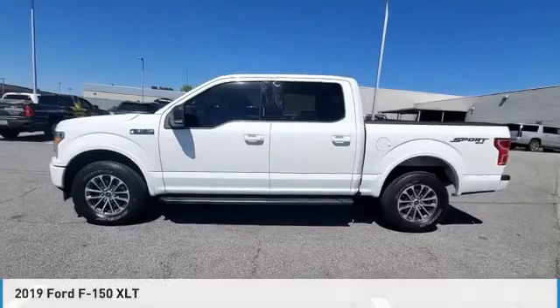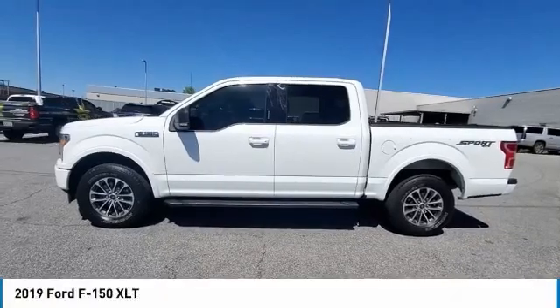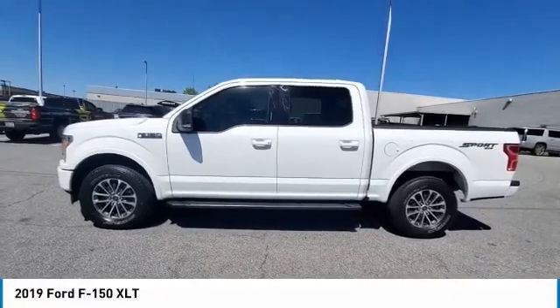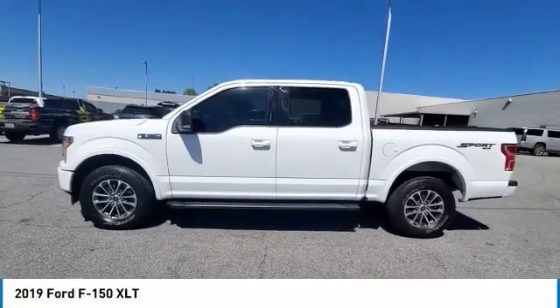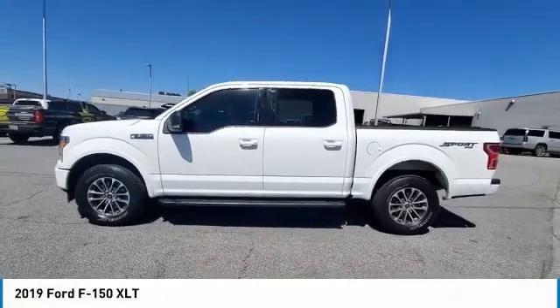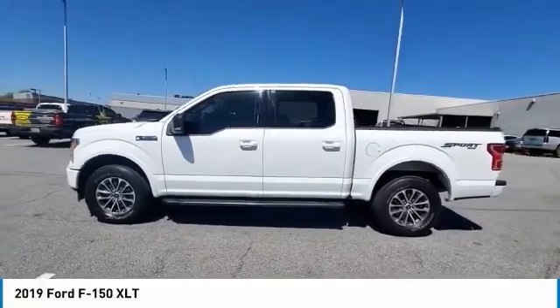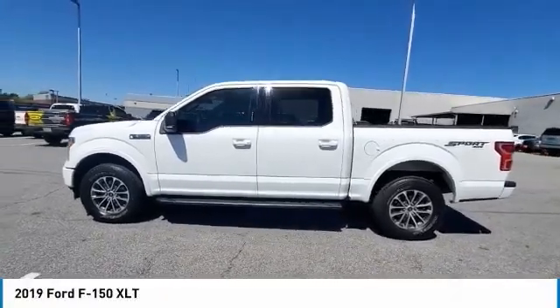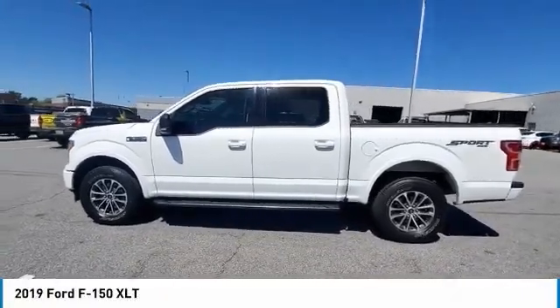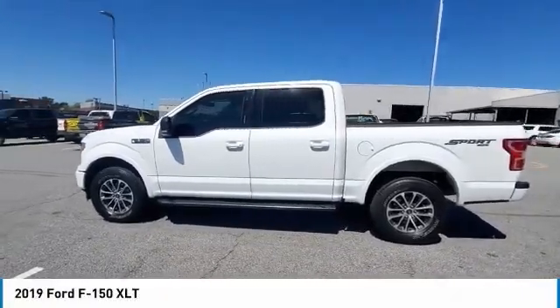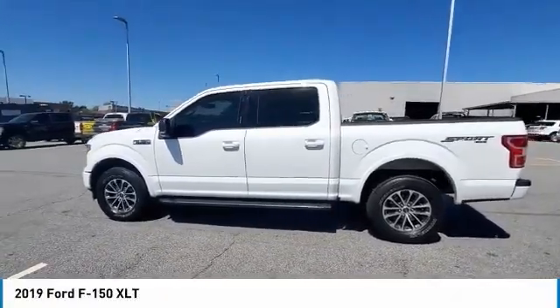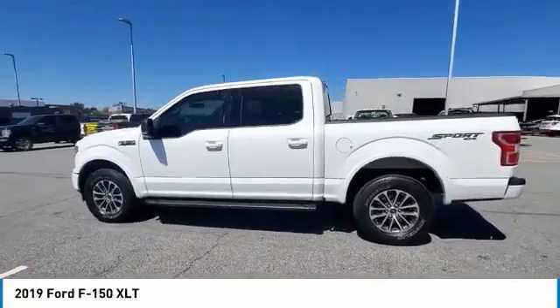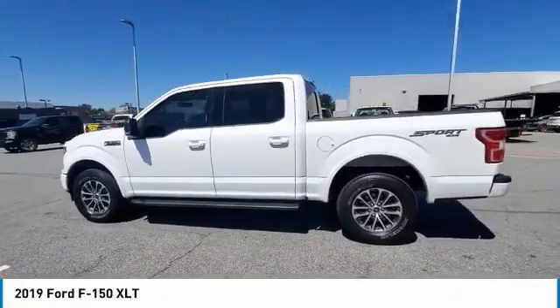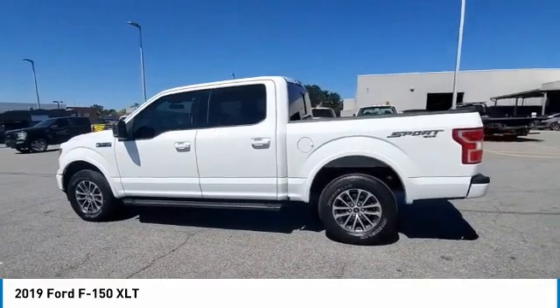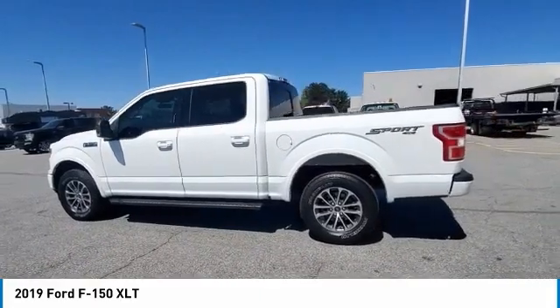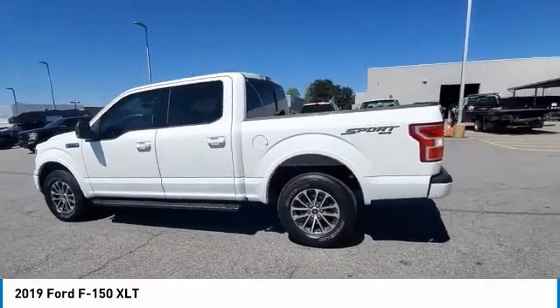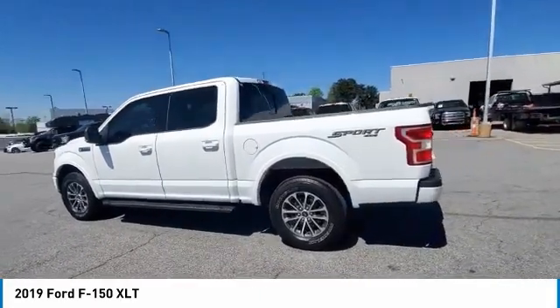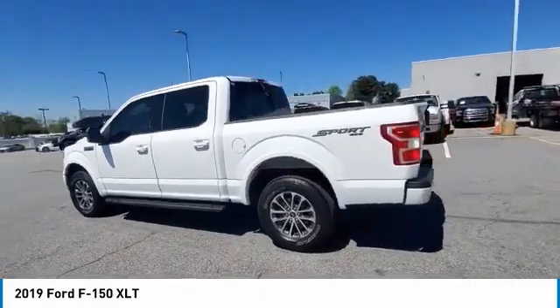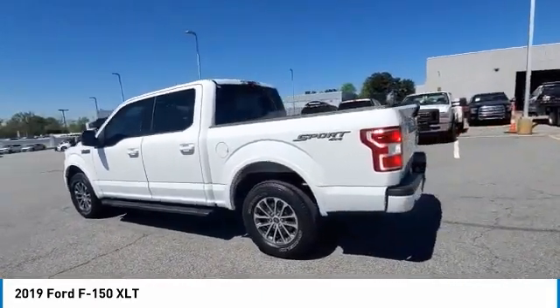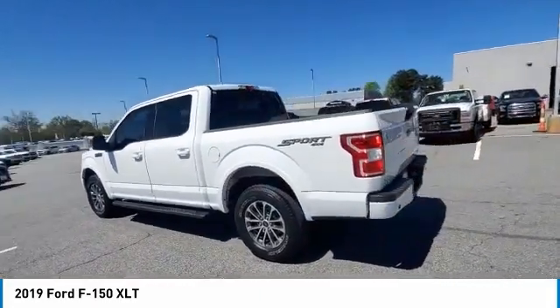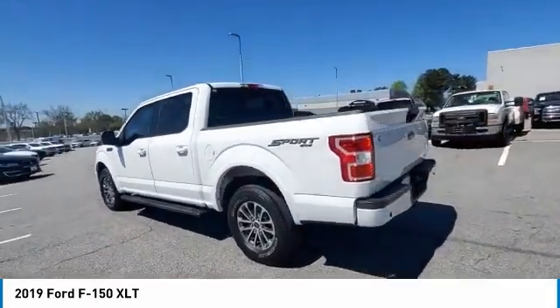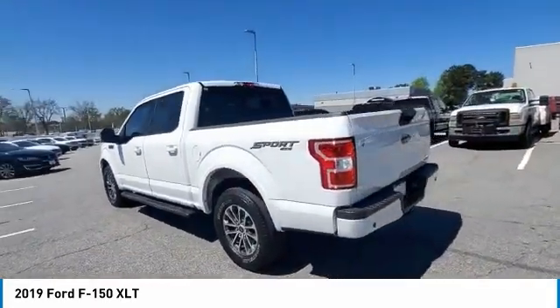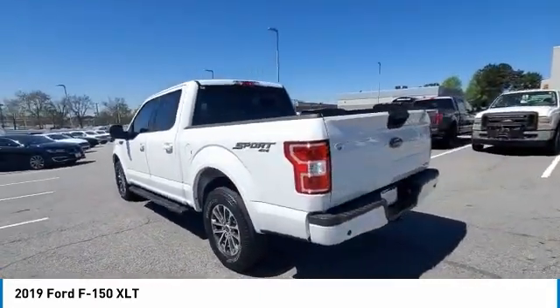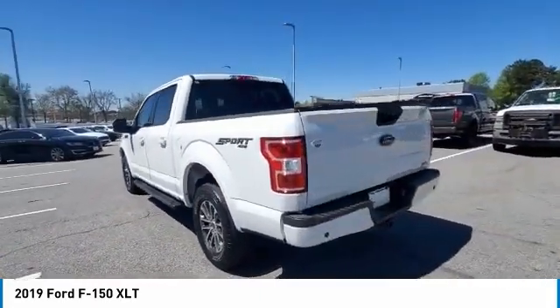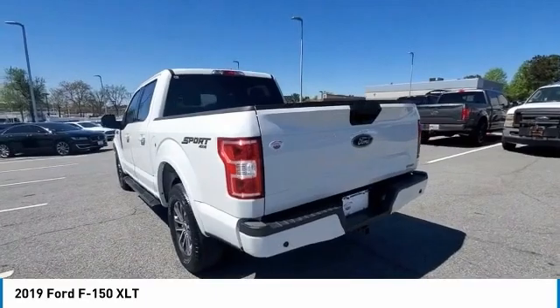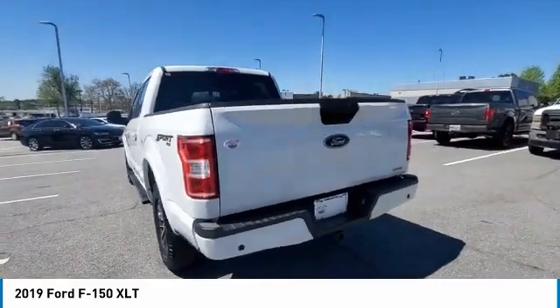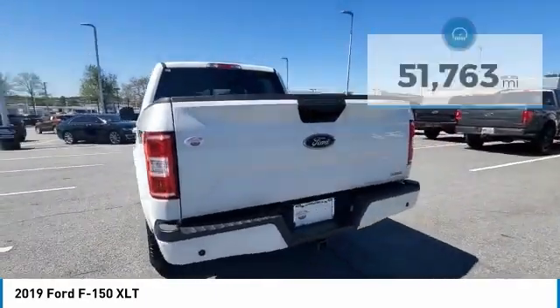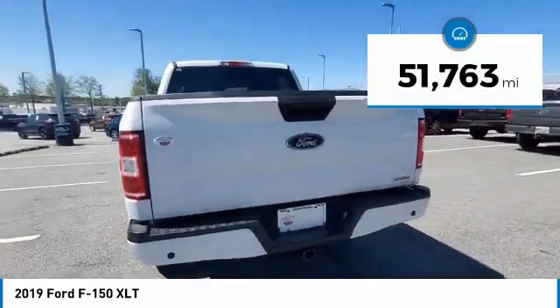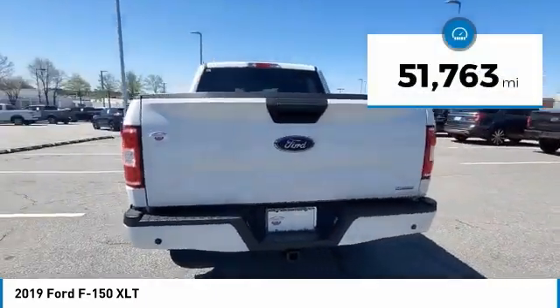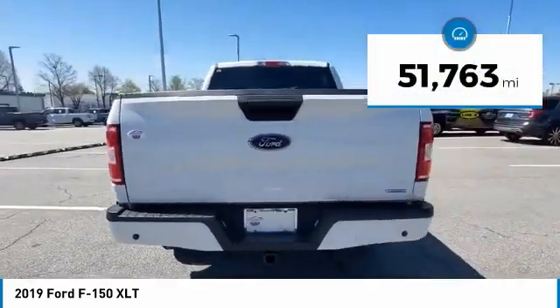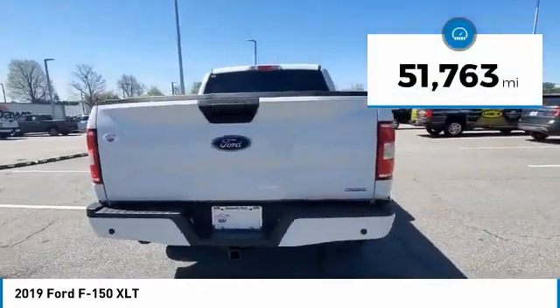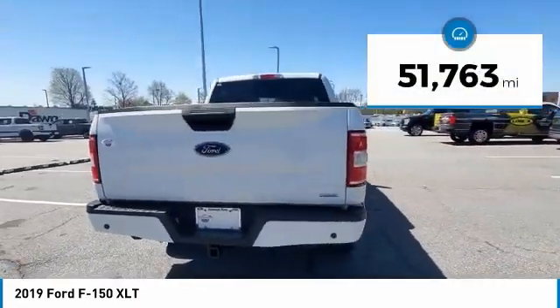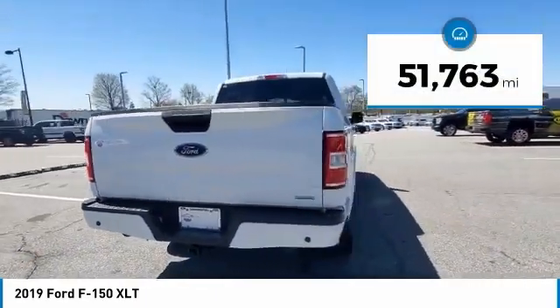We are pleased to show you the 2019 F-150. A Ford F-150 knows how to handle any situation. It's built to follow orders, no whining. This vehicle has less than 55,000 miles.